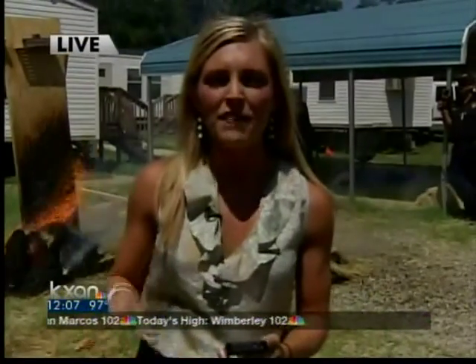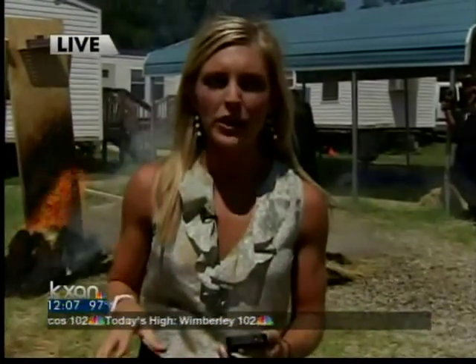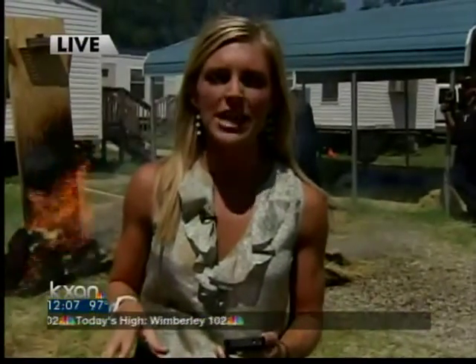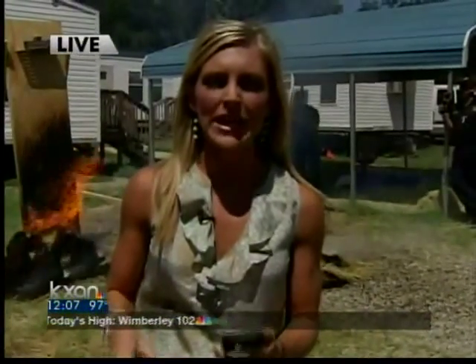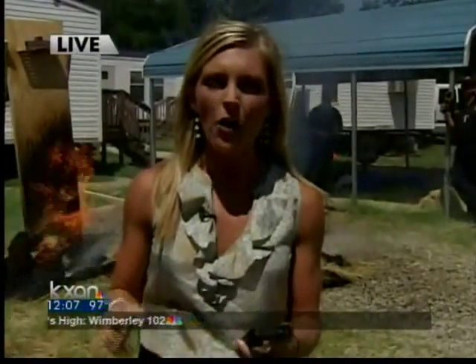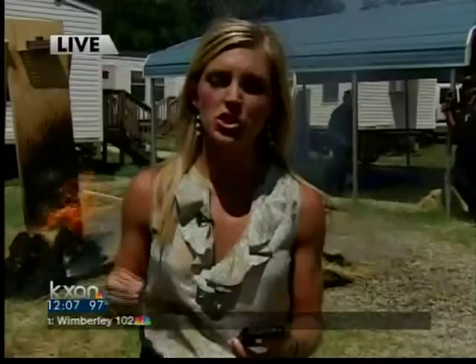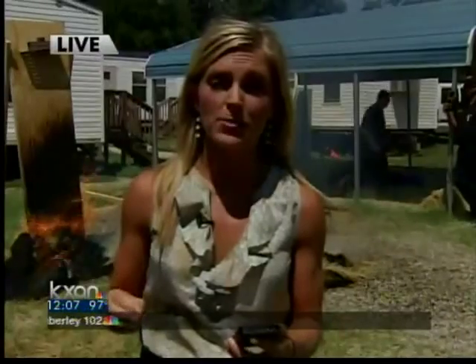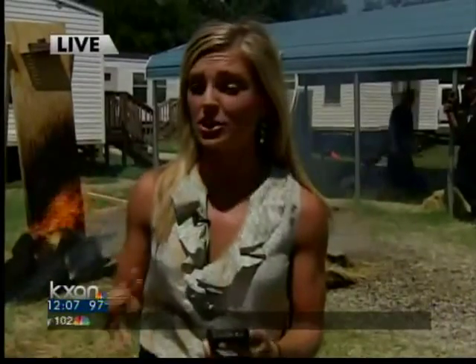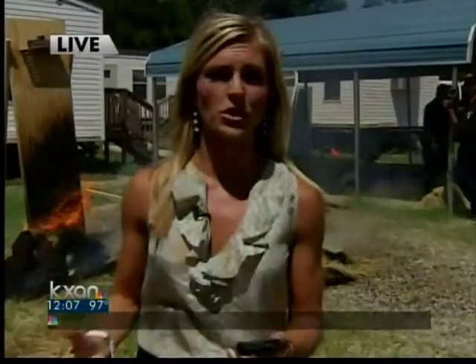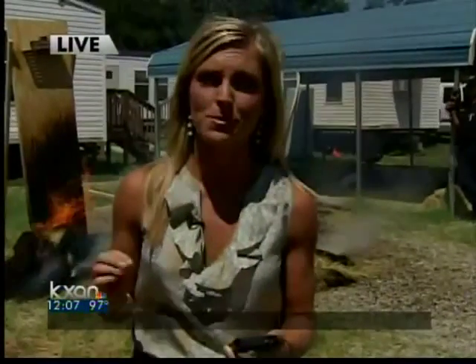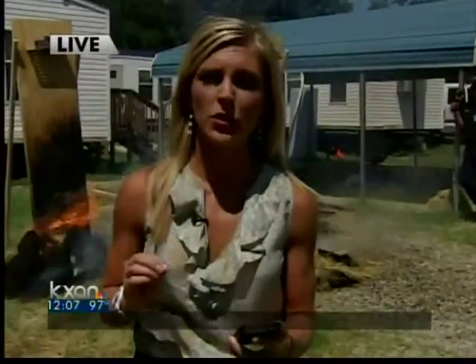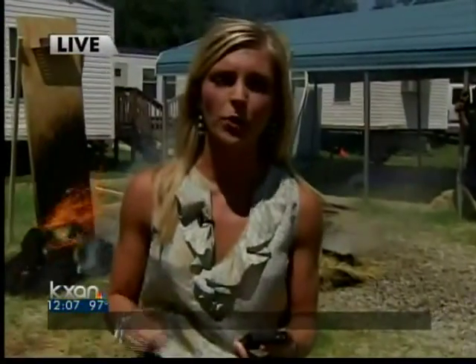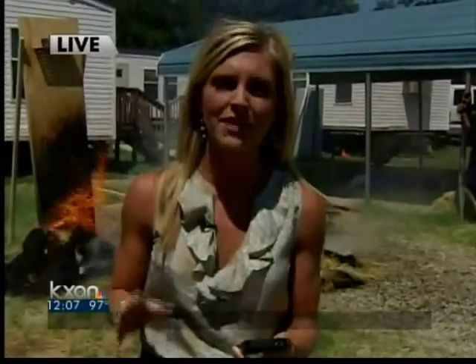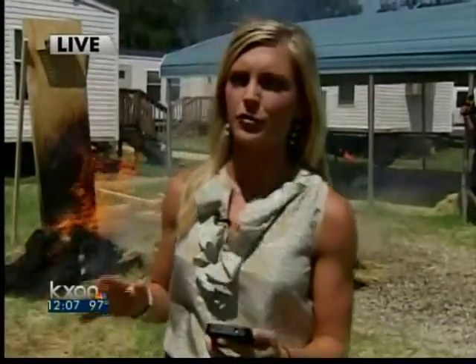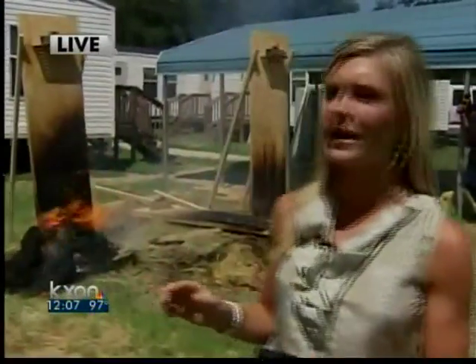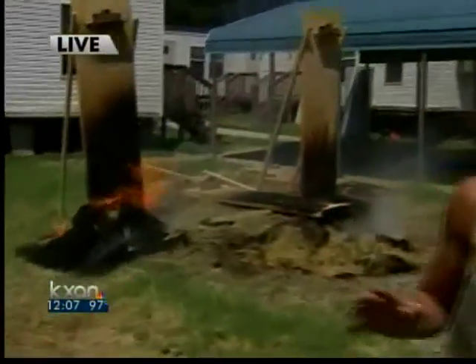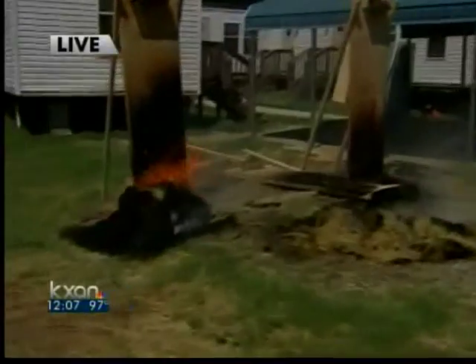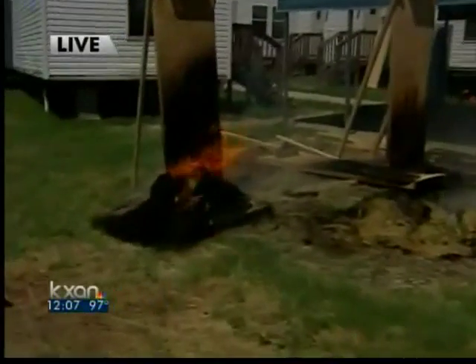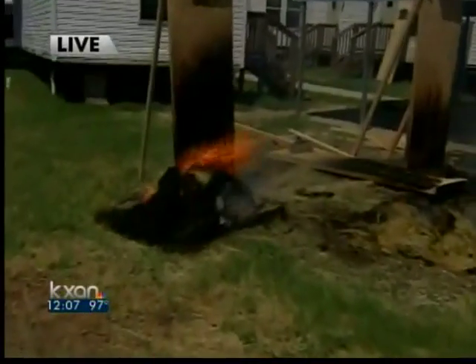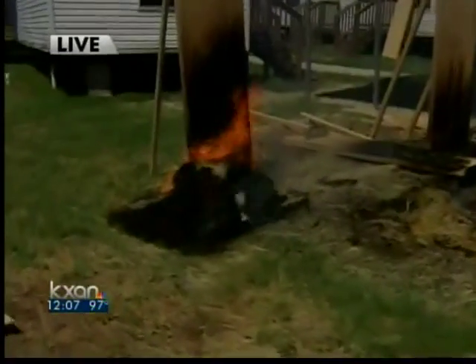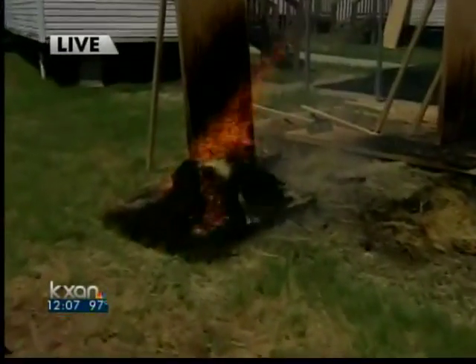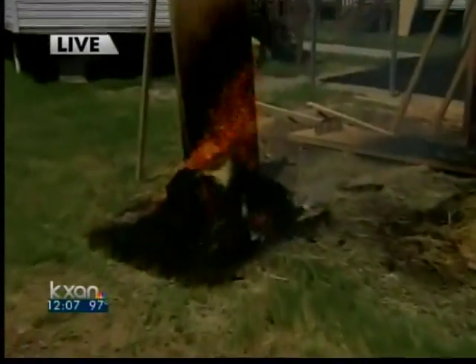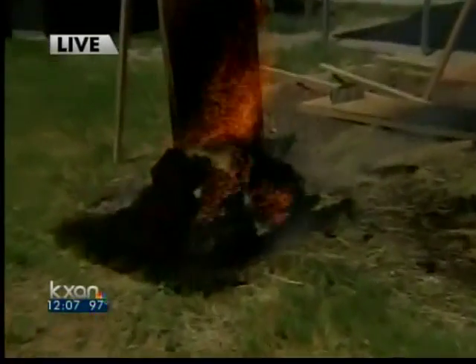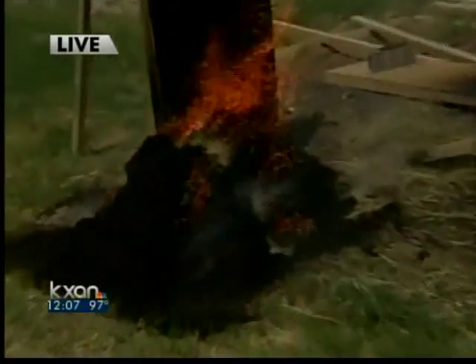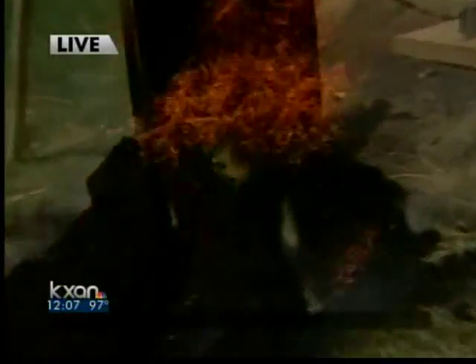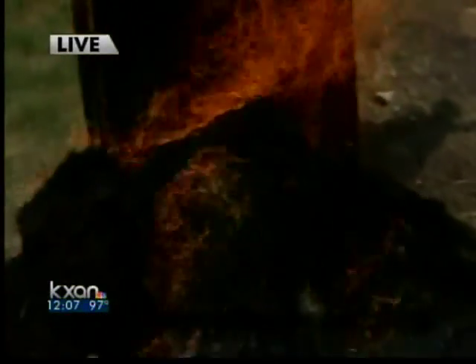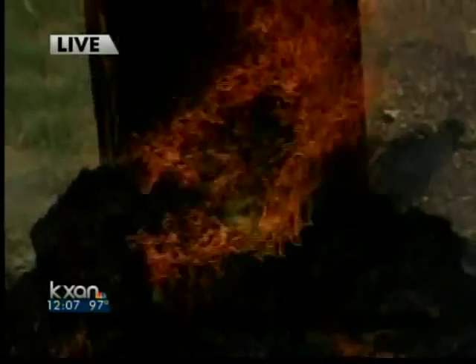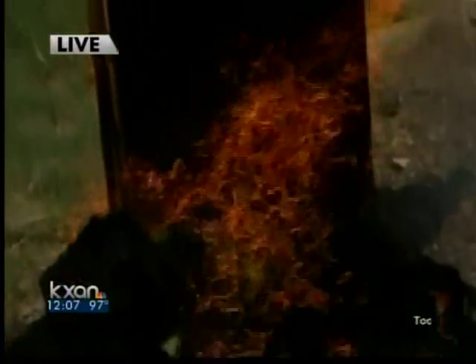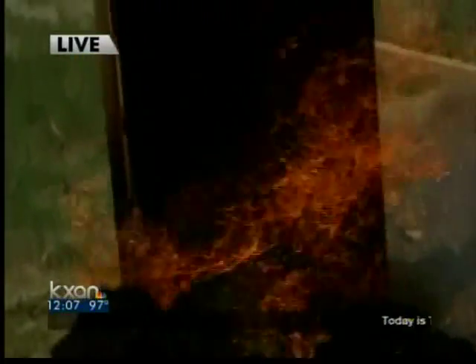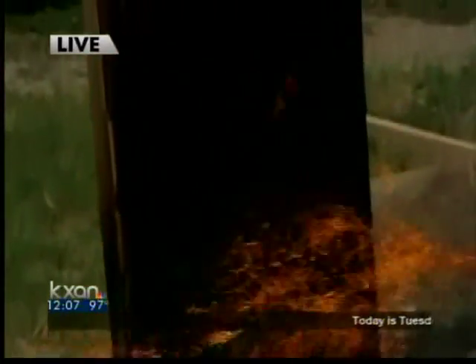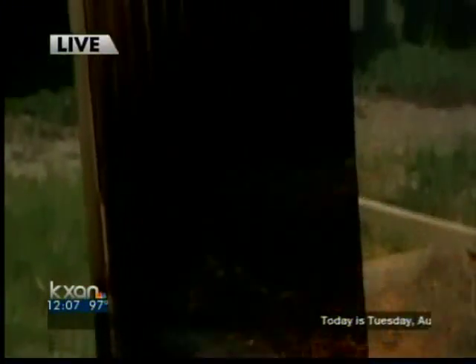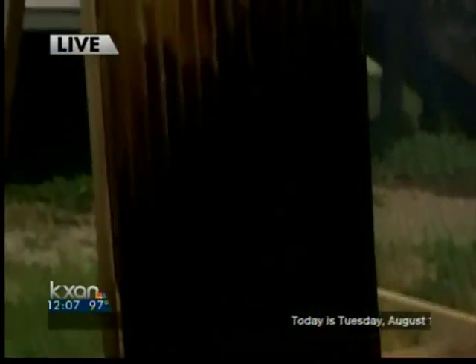Right now, firefighters are demonstrating how this gel — it's basically just cornstarch mixed with water — will prevent fire from spreading. You can take a look behind me here at this live demonstration. That board is treated with the product, and you can see the fire is not spreading up the board.